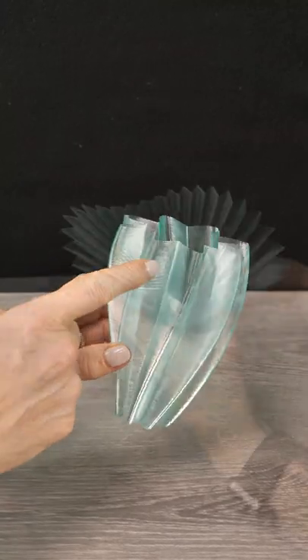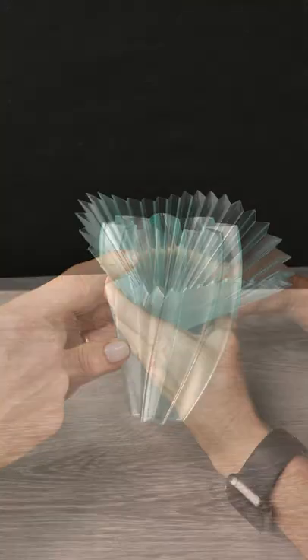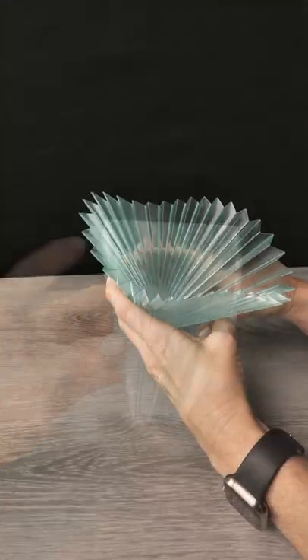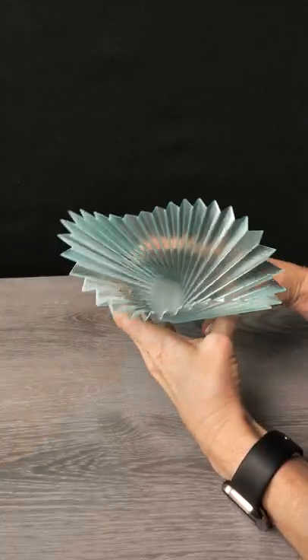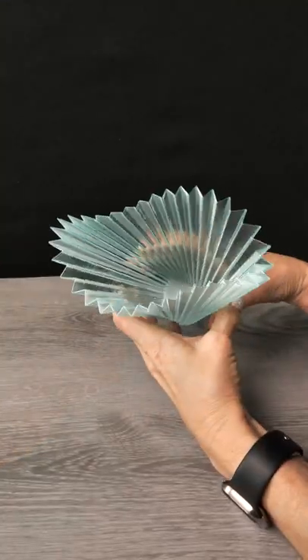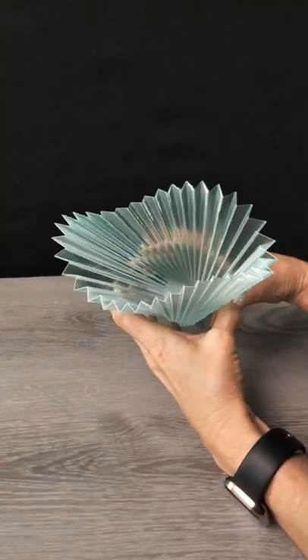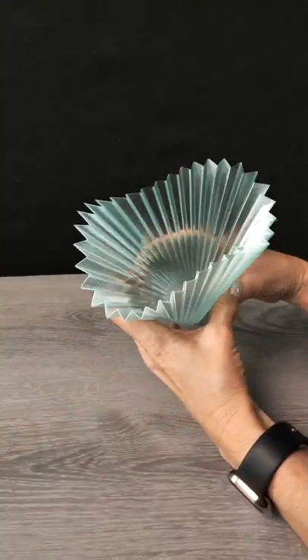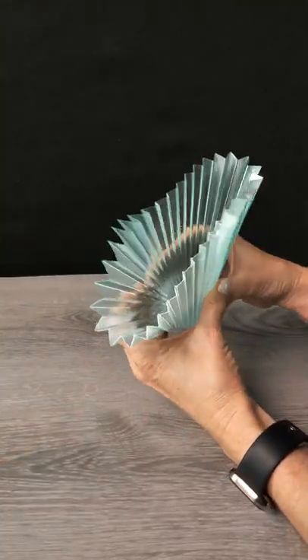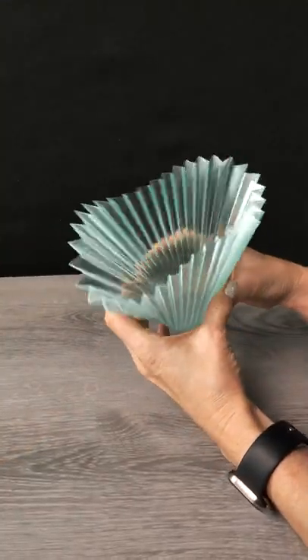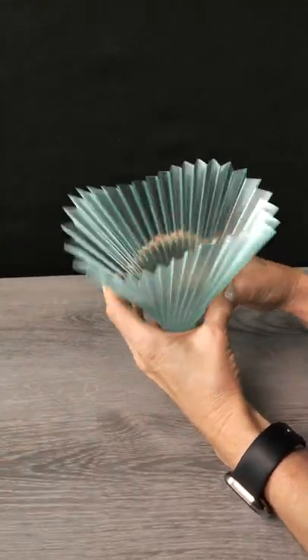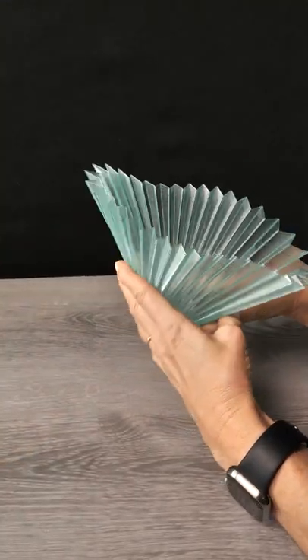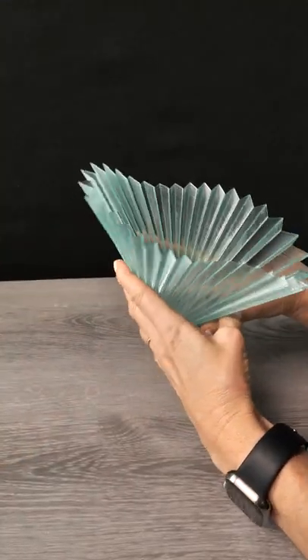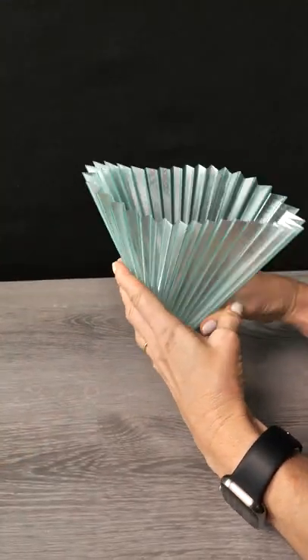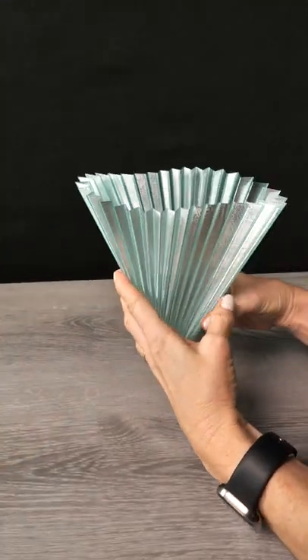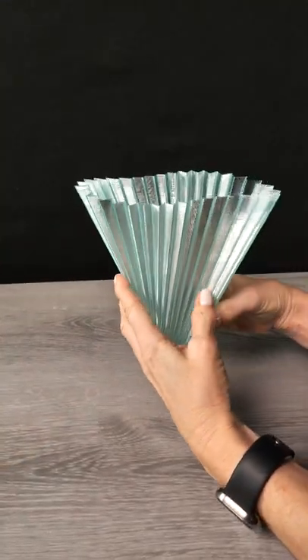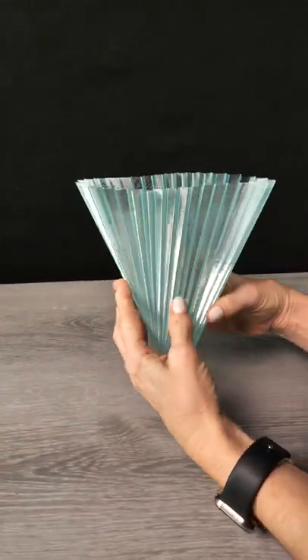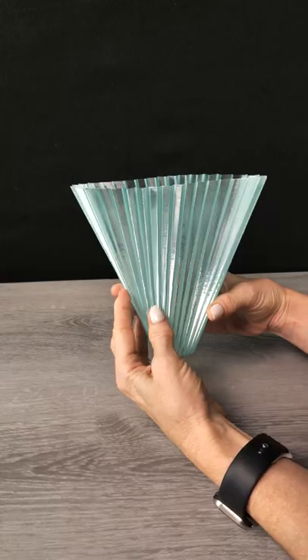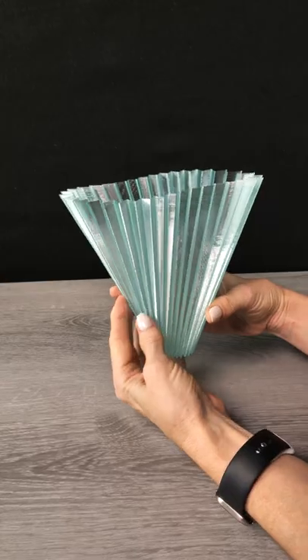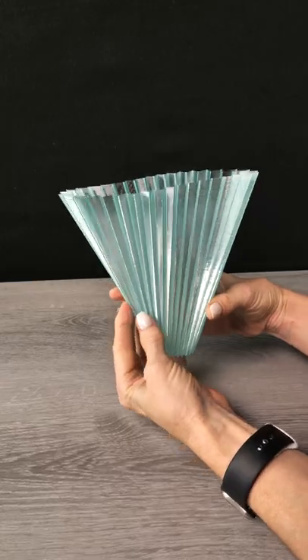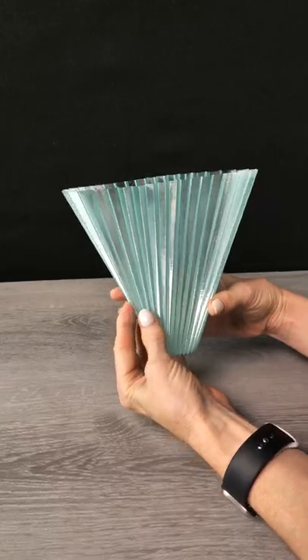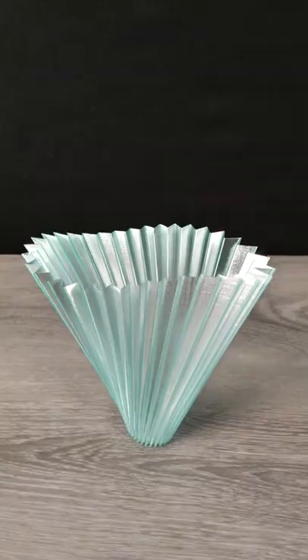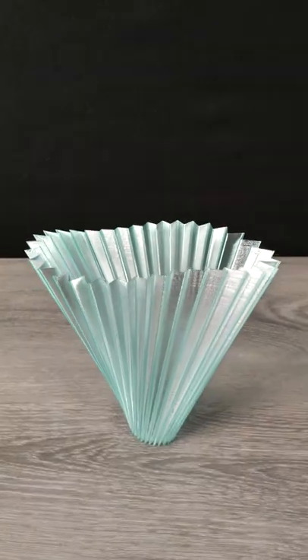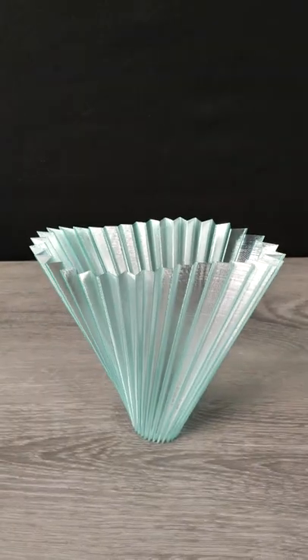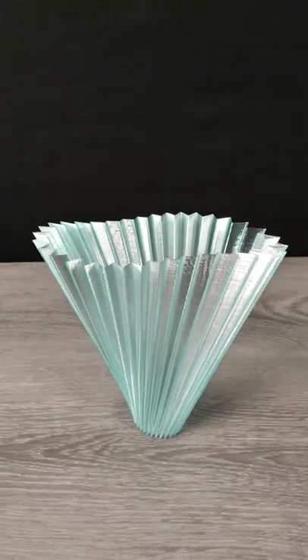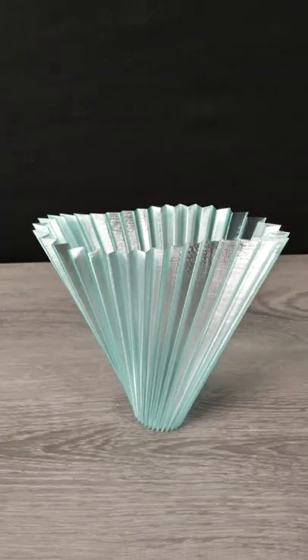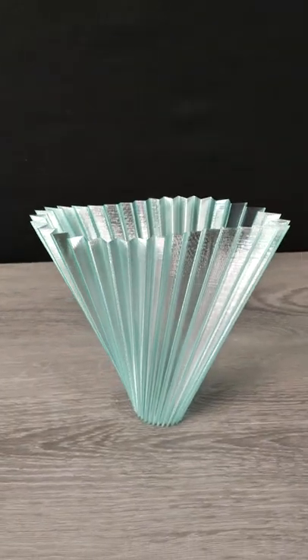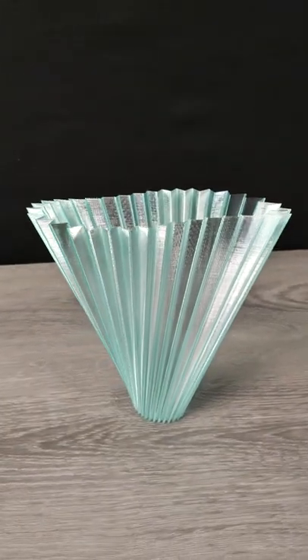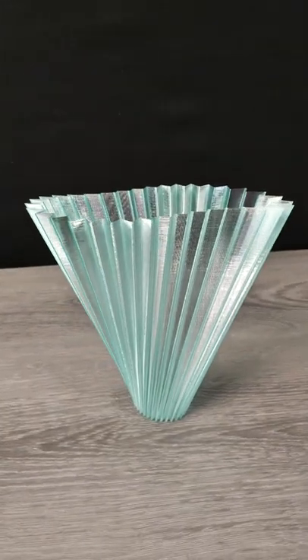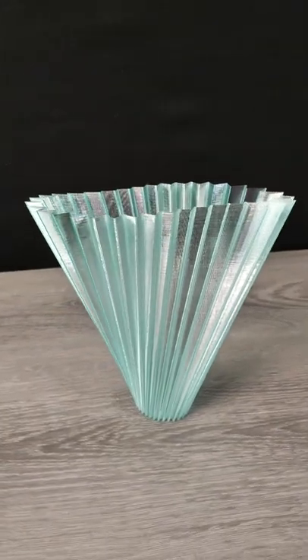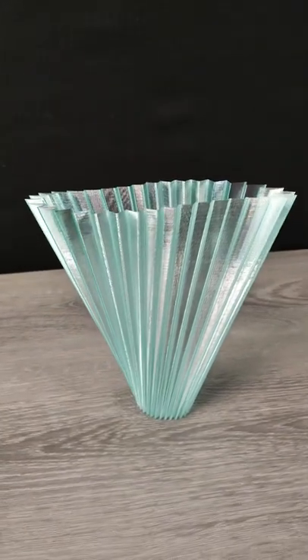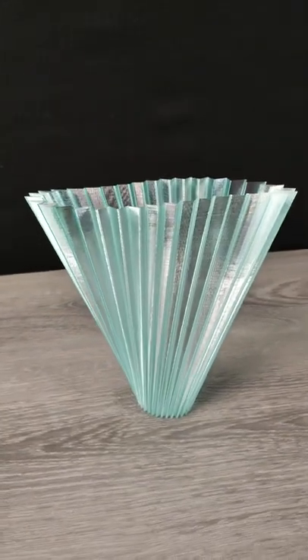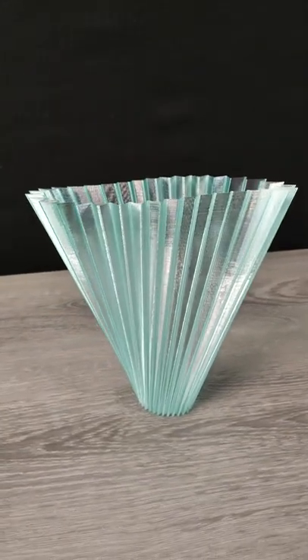If you haven't printed with PETG, look at this — it is so flexible and resilient. And check out the shine on this 3D print bunny zigzag vase!